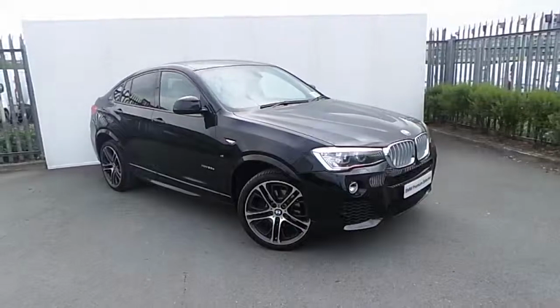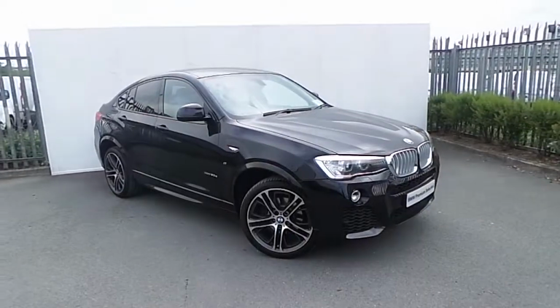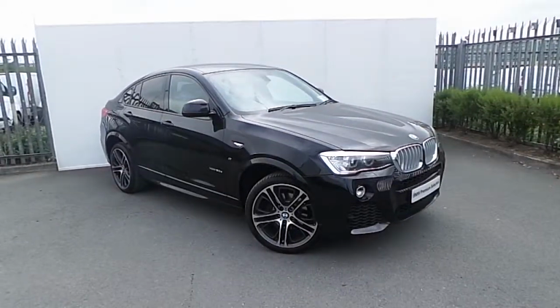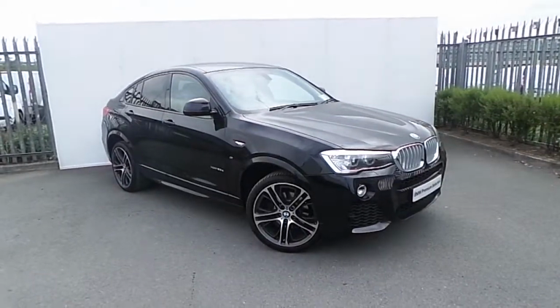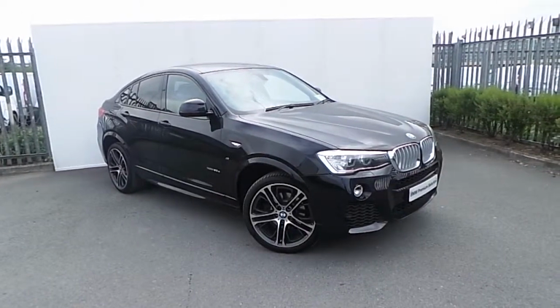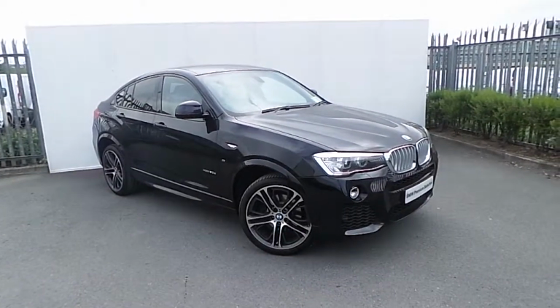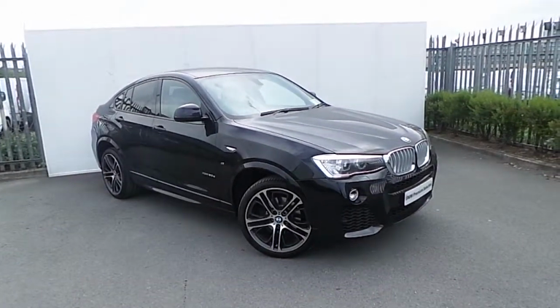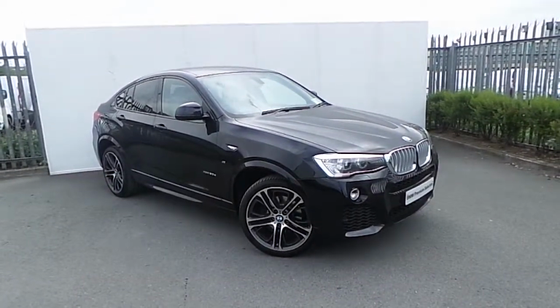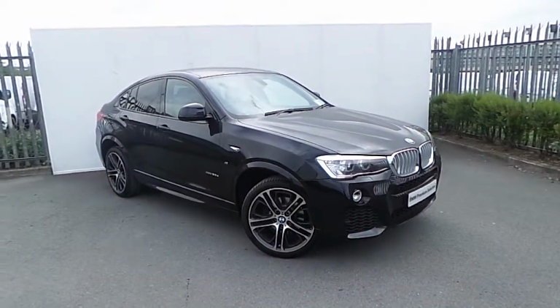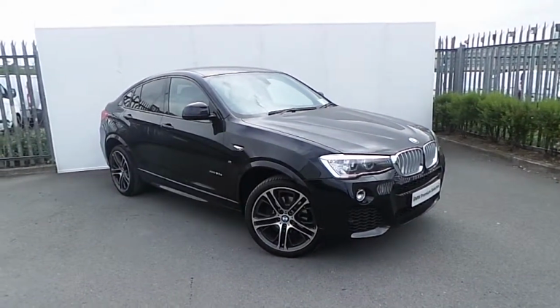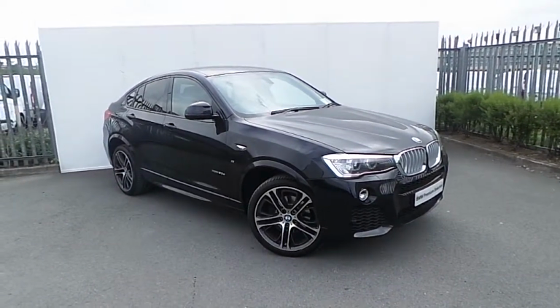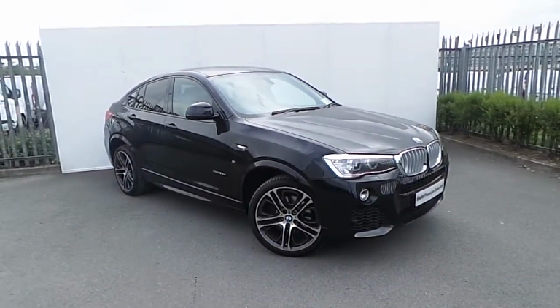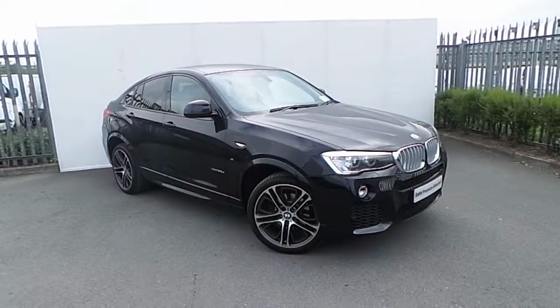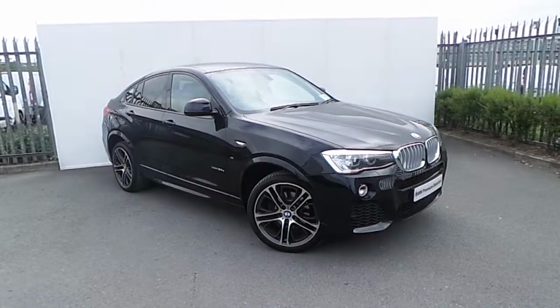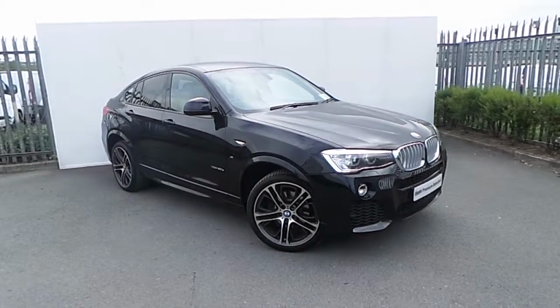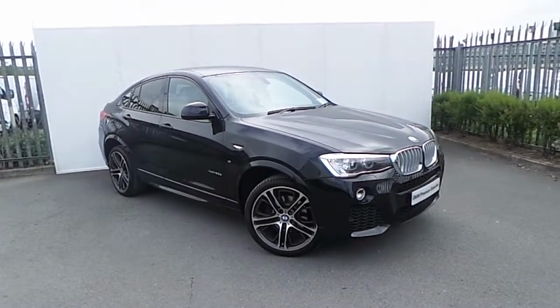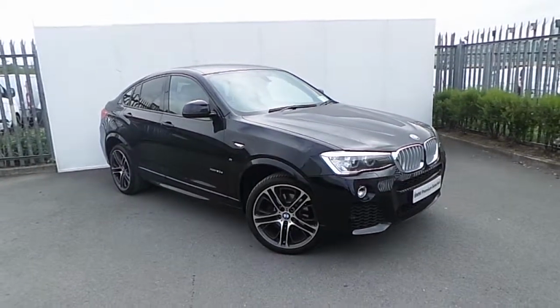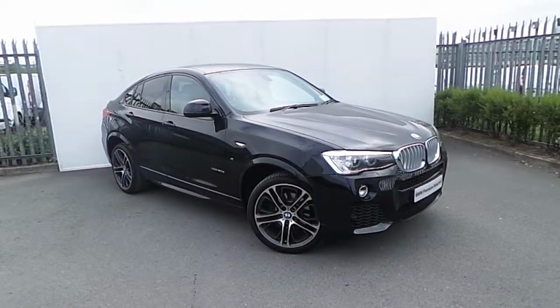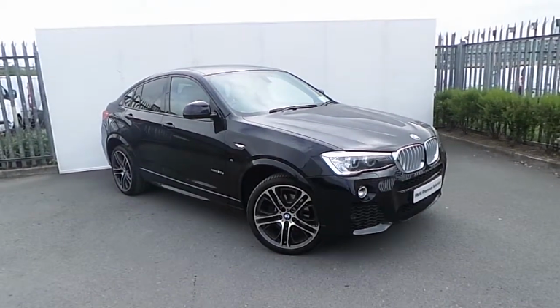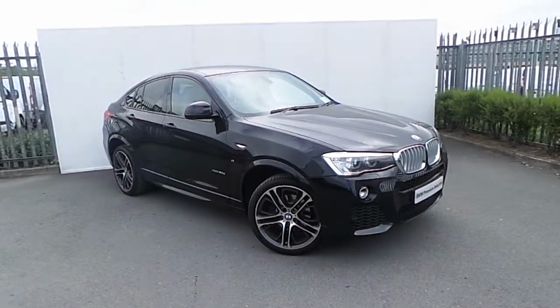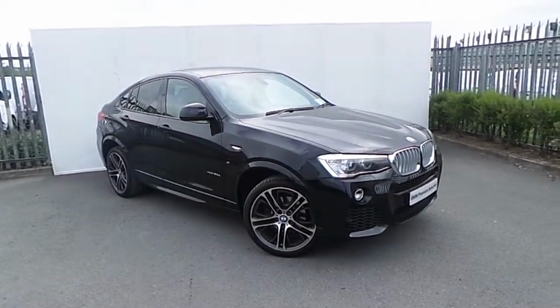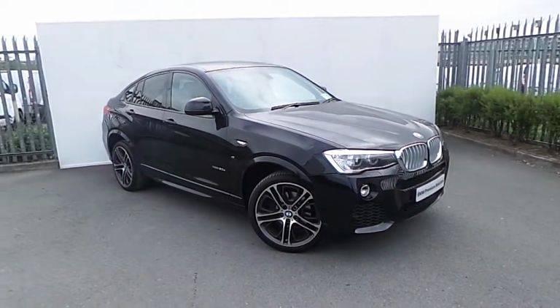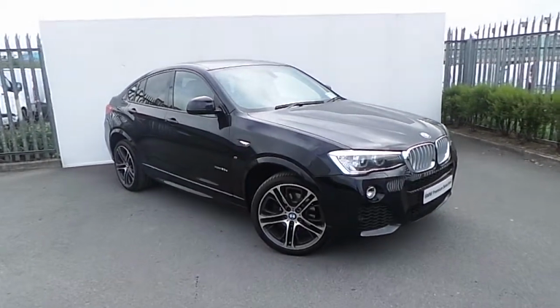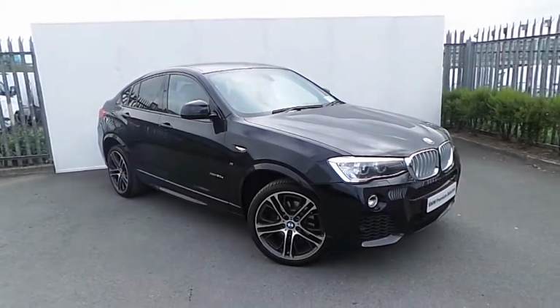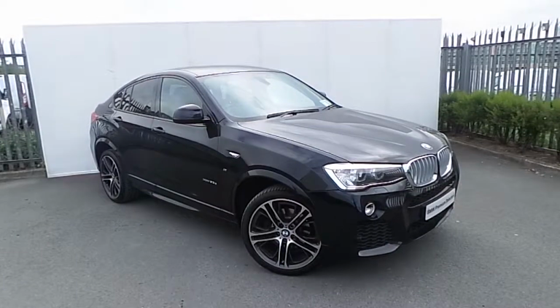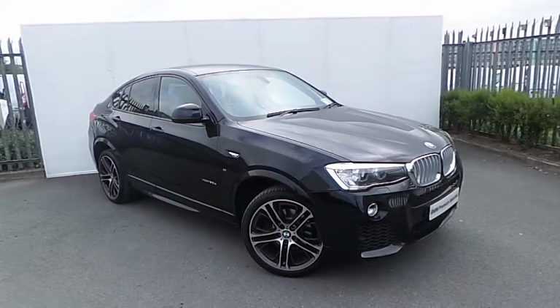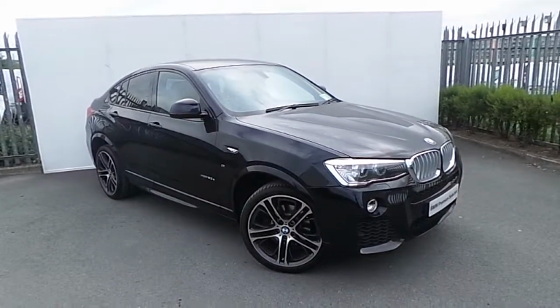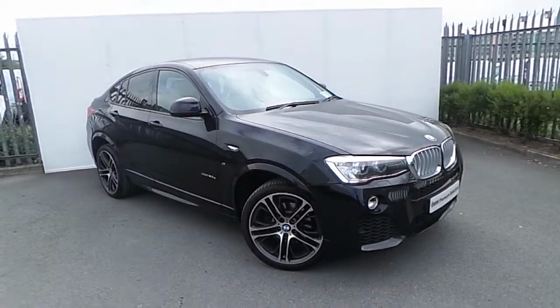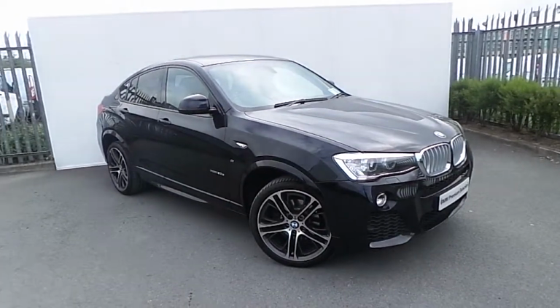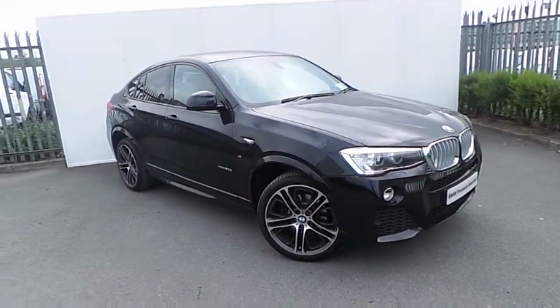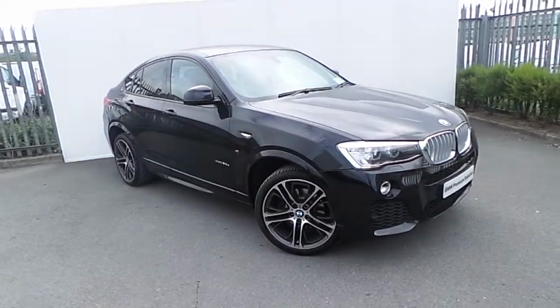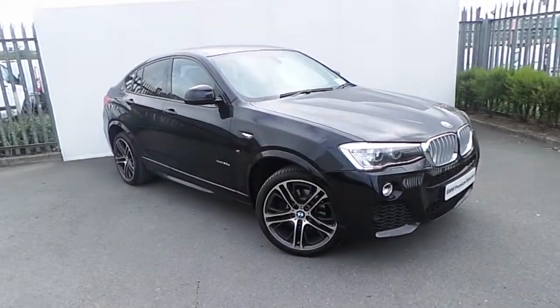Hello, Larry here from Joe Delphi BMW. Here we have a lovely addition to the Joe Delphi BMW Premium Selection — the X4 X-Drive 20D M Sport, finished in Carbon Black.